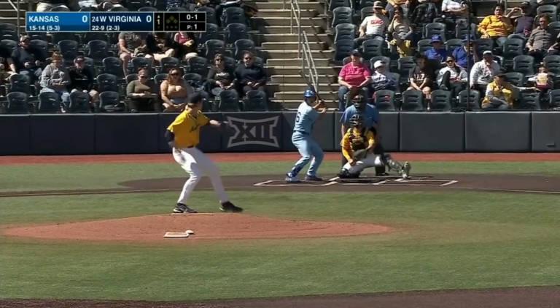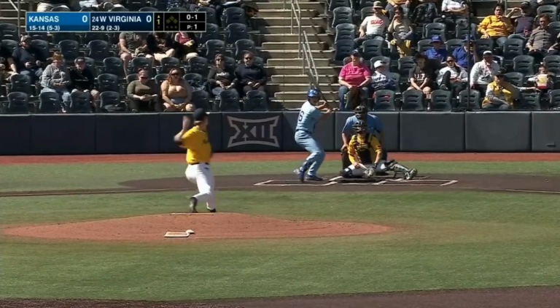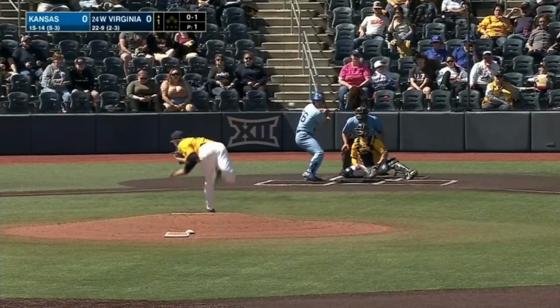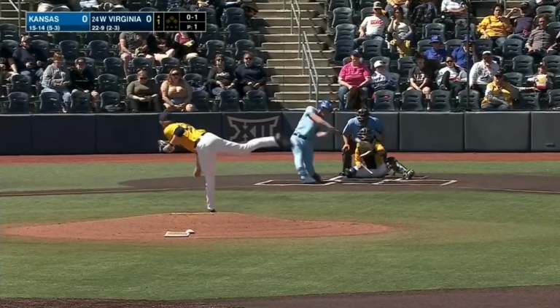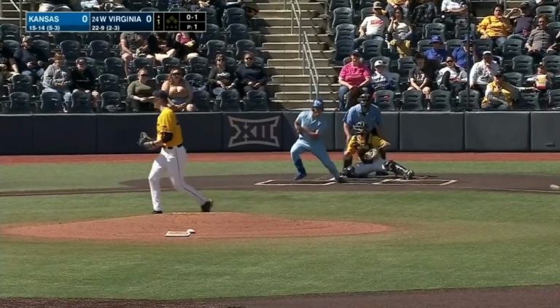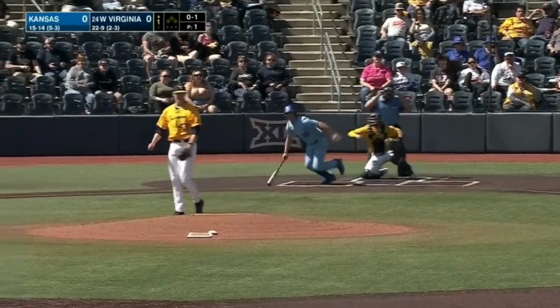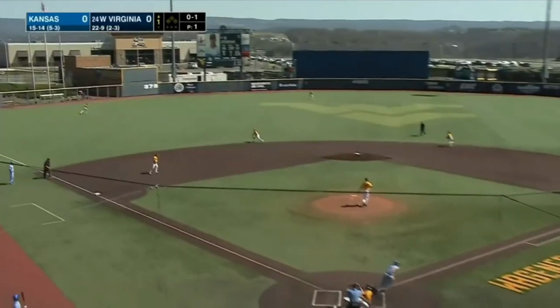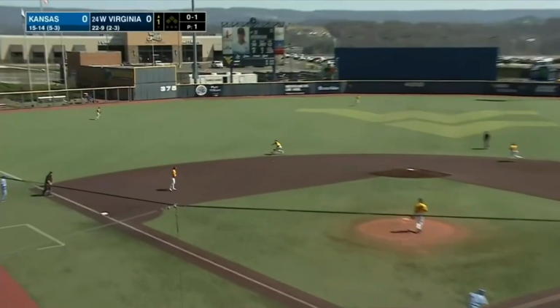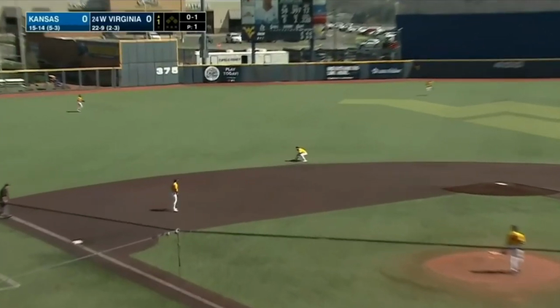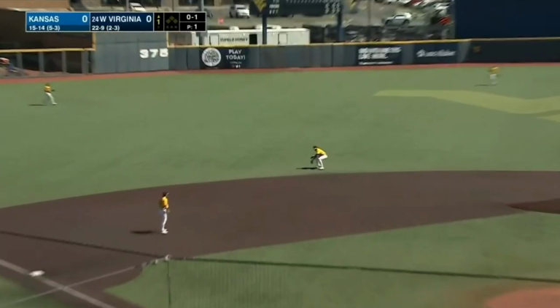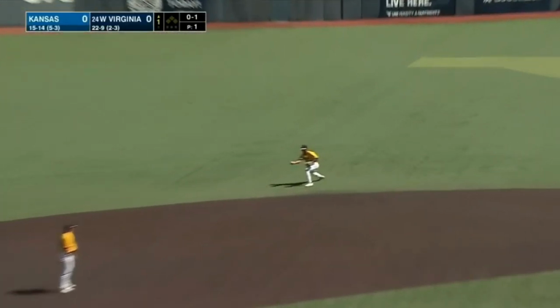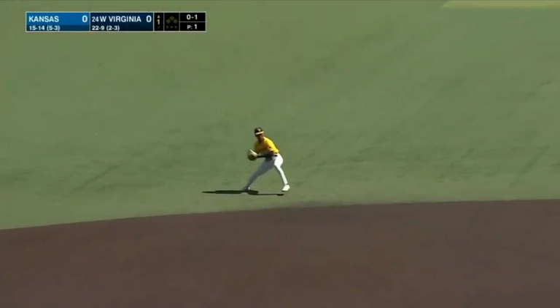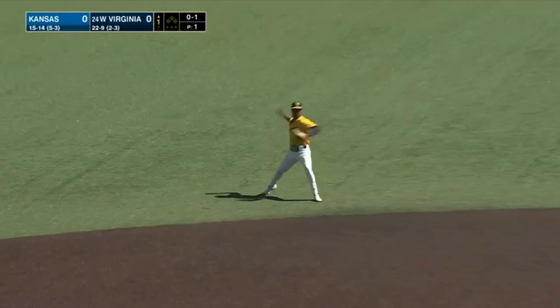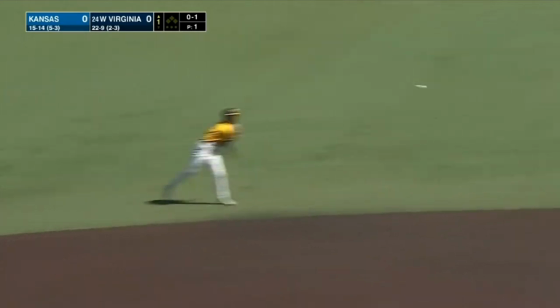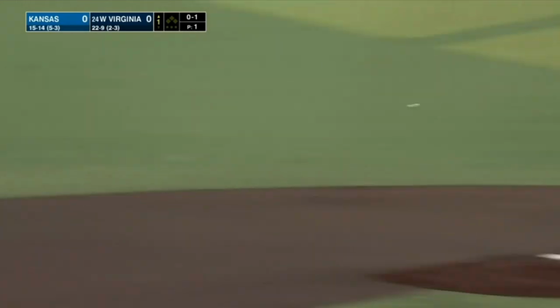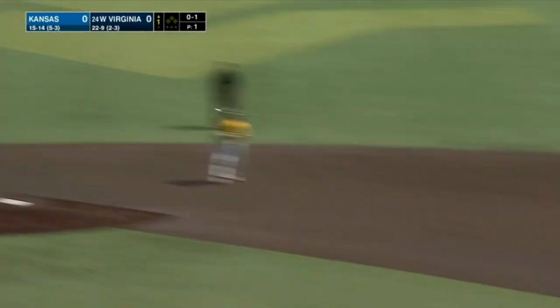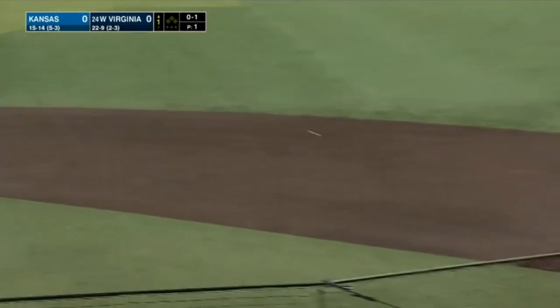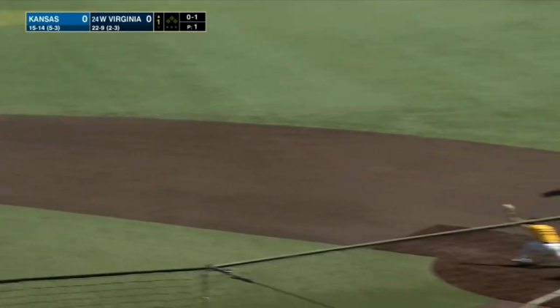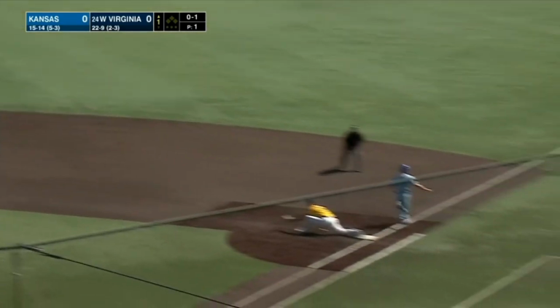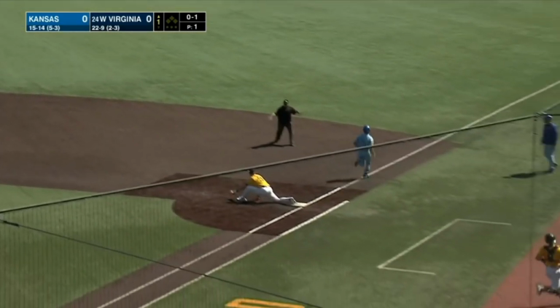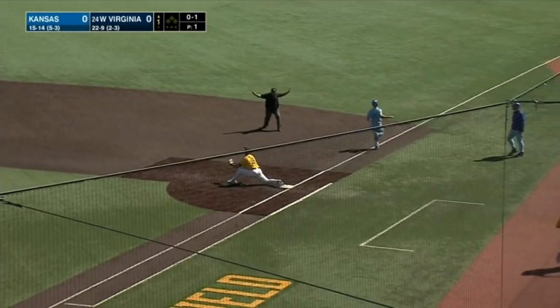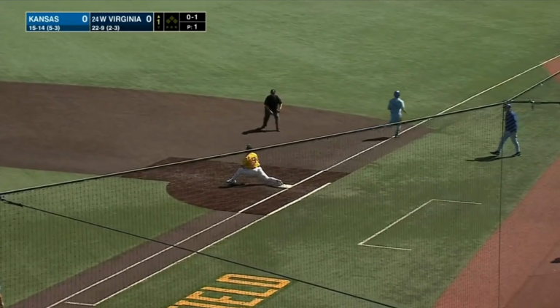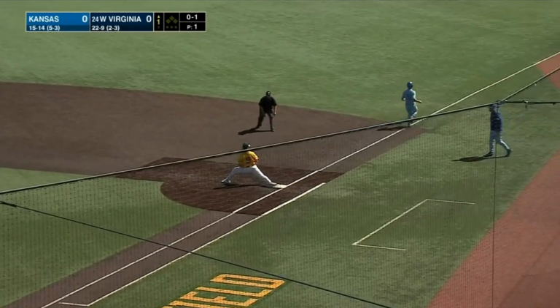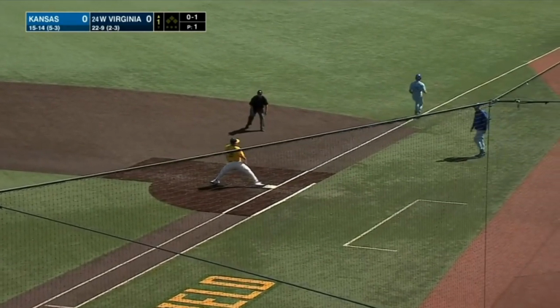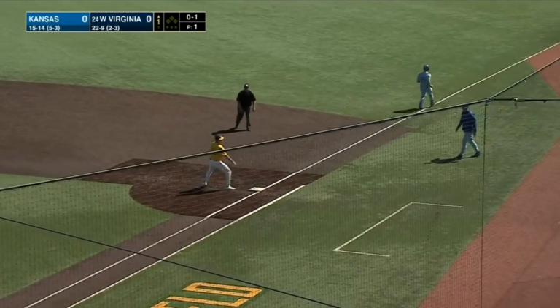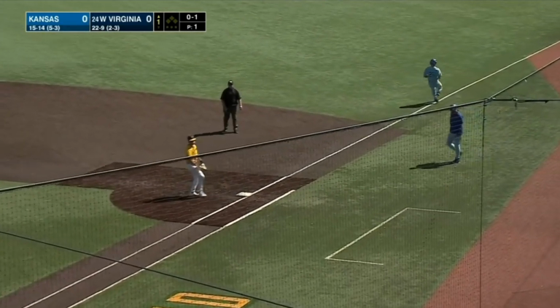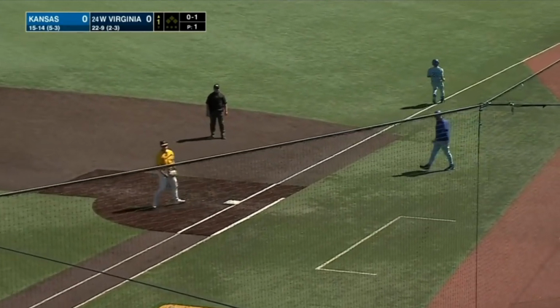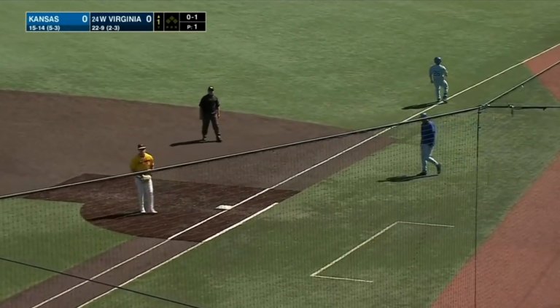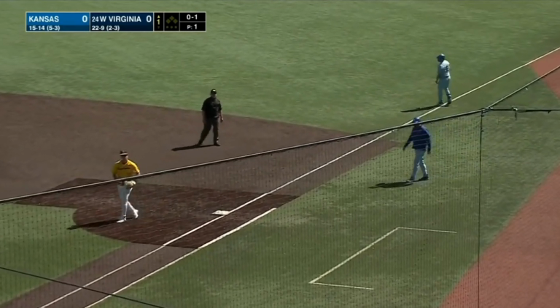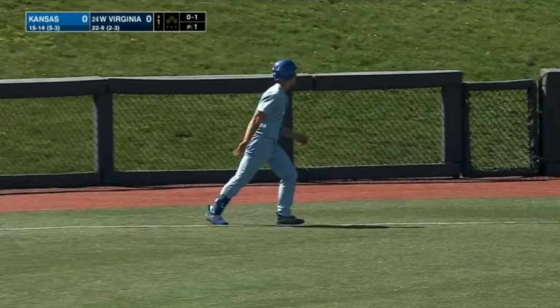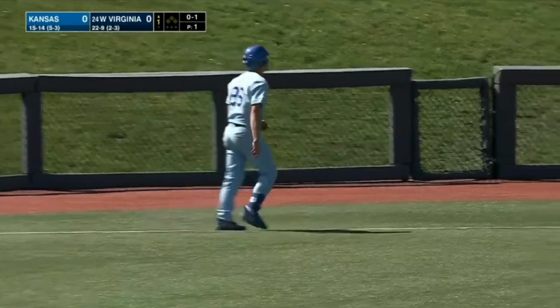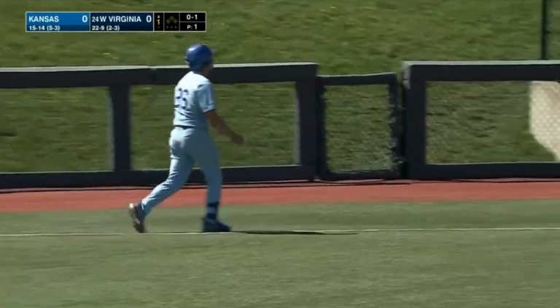Jackson Klein leading it off for Kansas, swinging it away, slapped over towards short, backhand stopped by Tevin Tucker — nice throw, but the speed from Klein beats it.